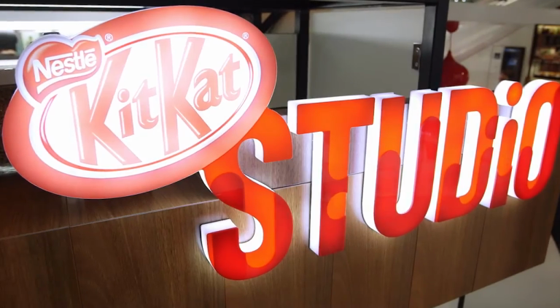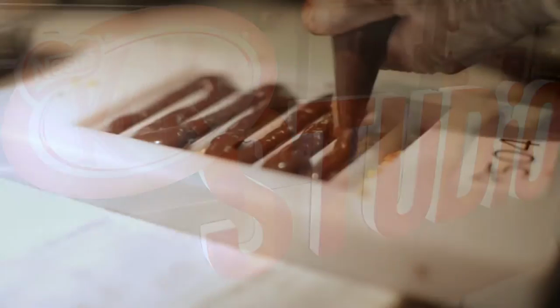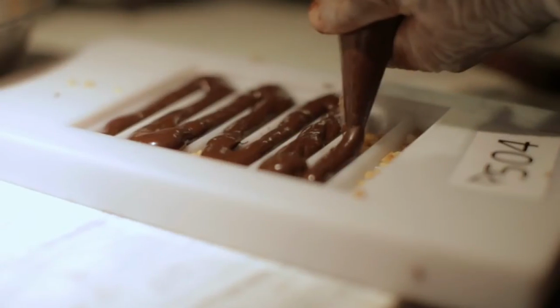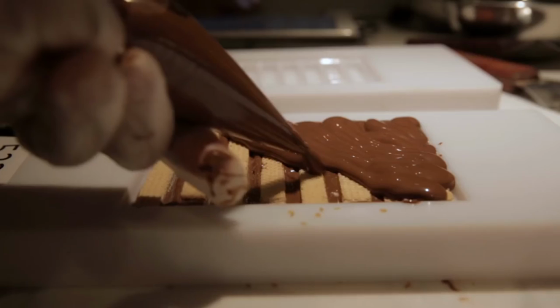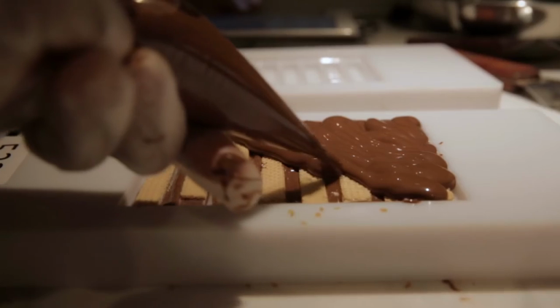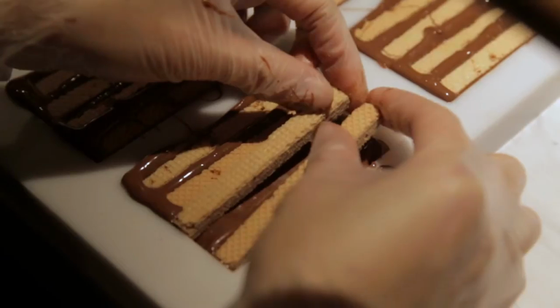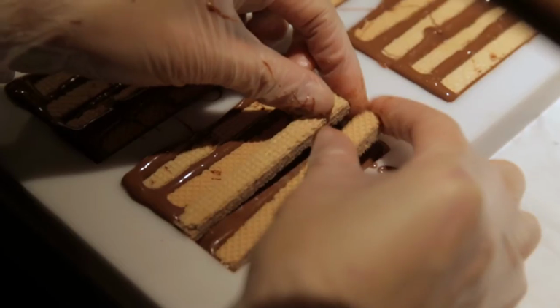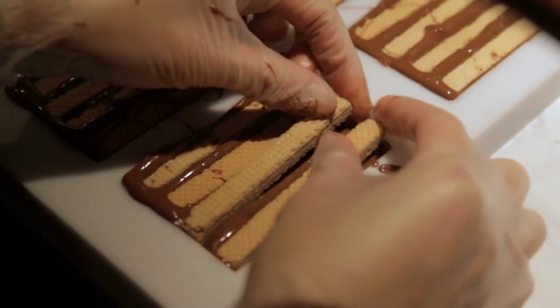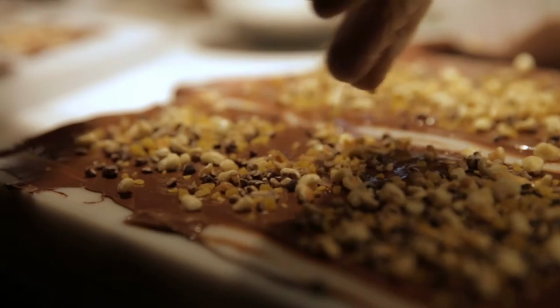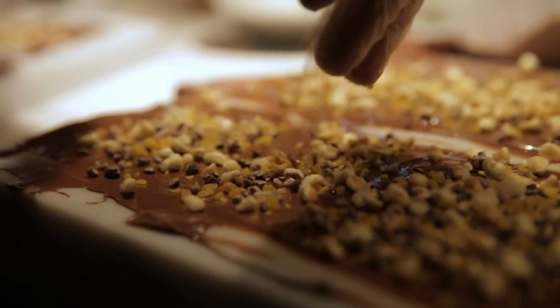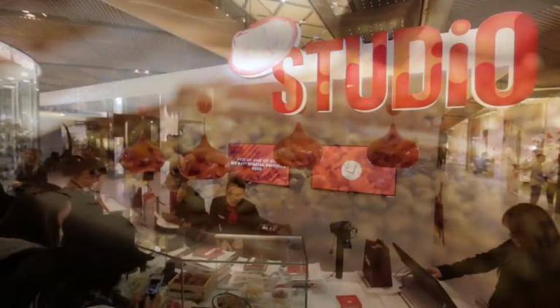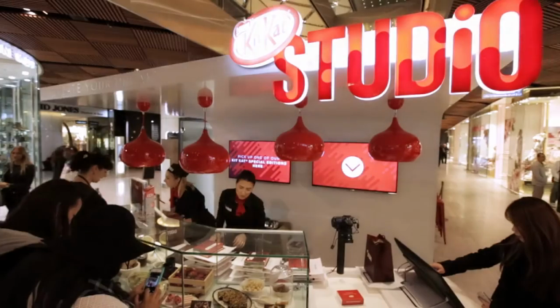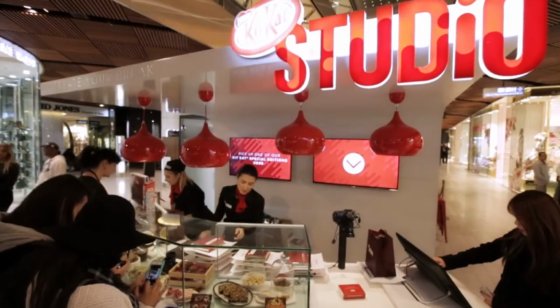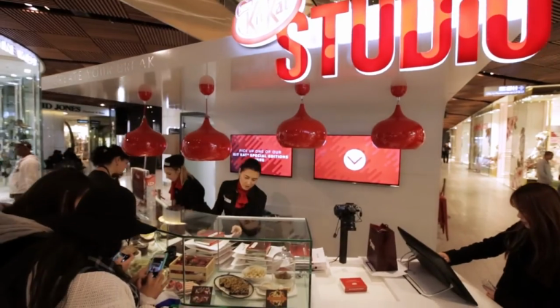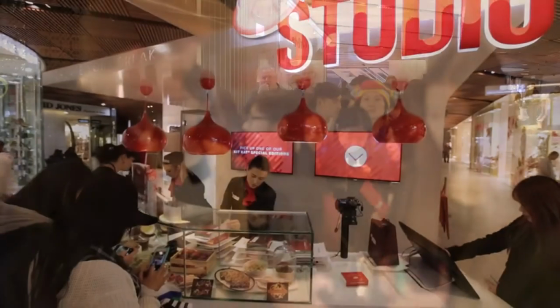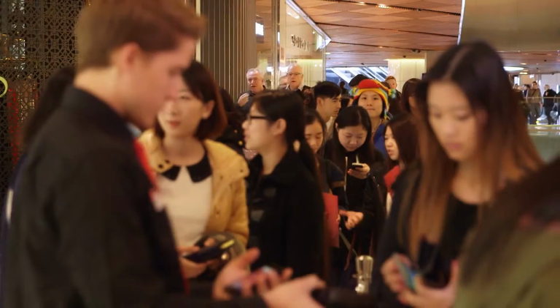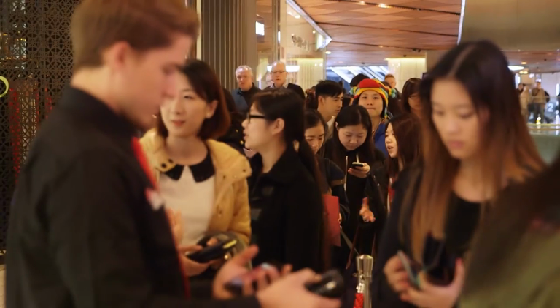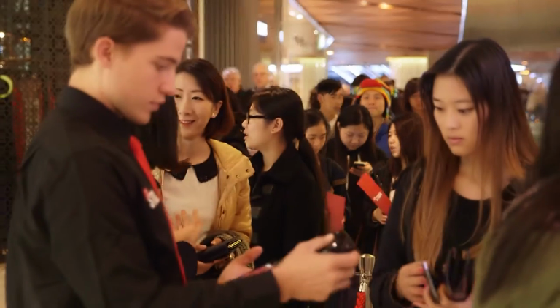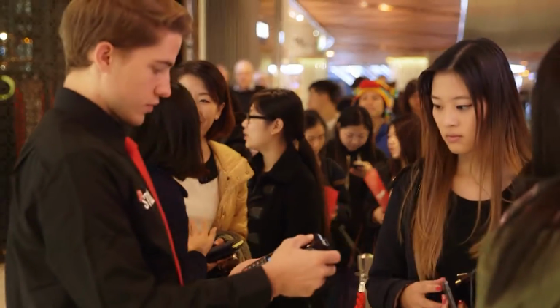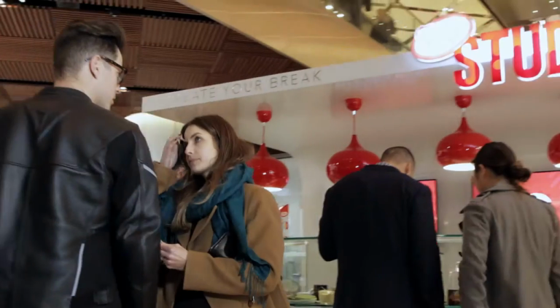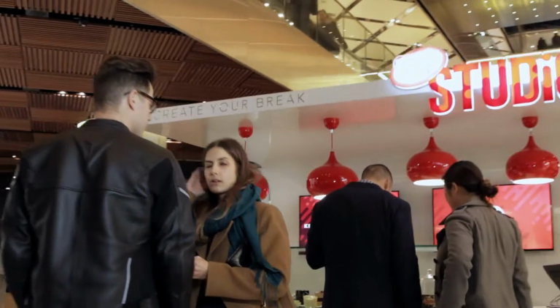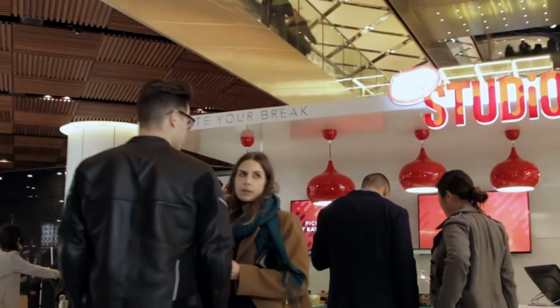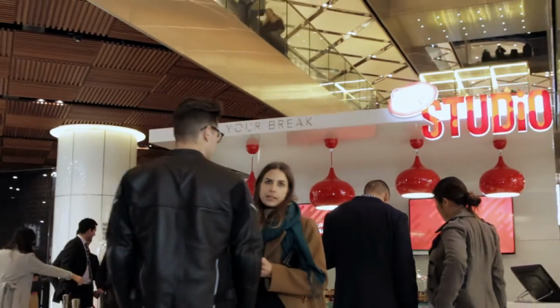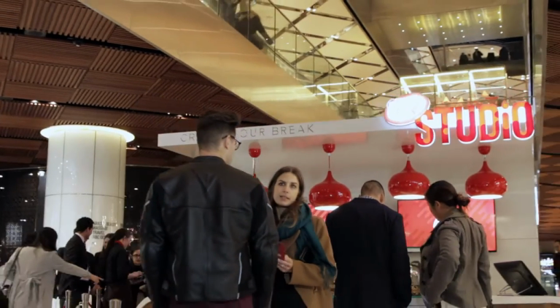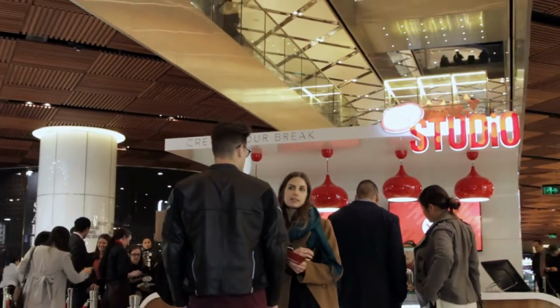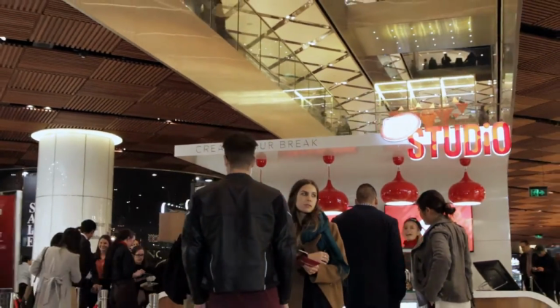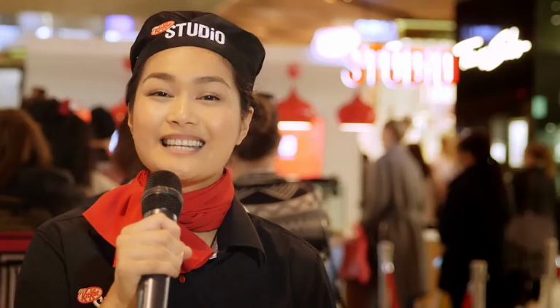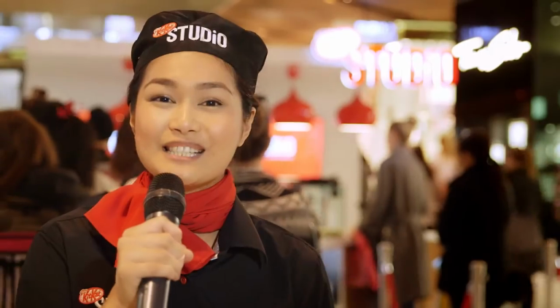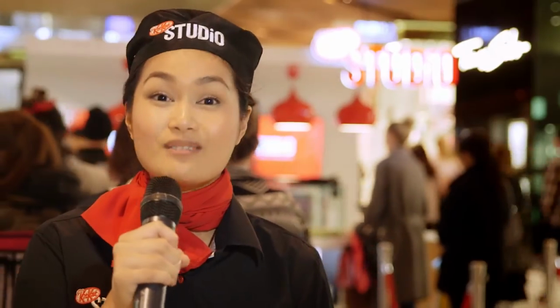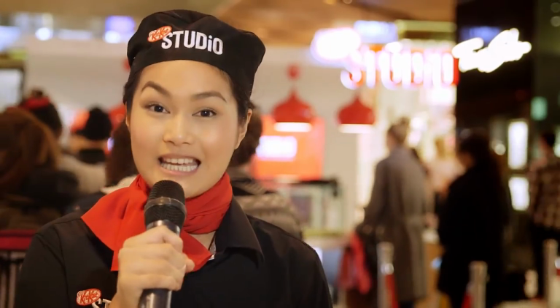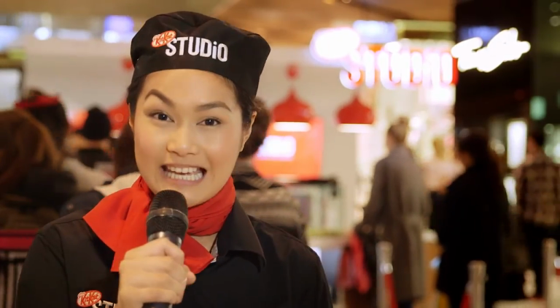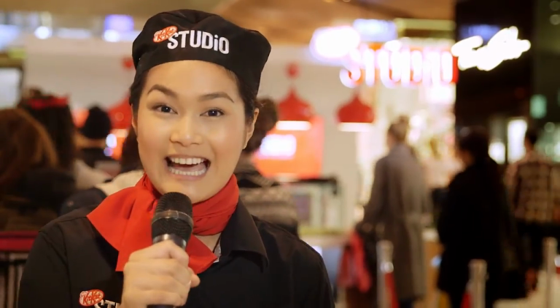Hey guys, we're here at the Pitt Street Westfield Mall at the KitKat Studio. We've got people lined up around the corner, super excited to create their own delicious, unique KitKat.